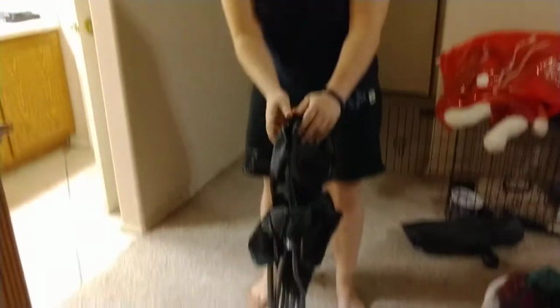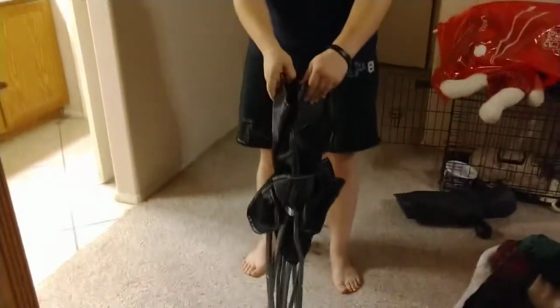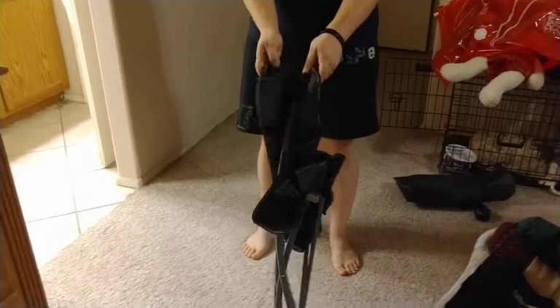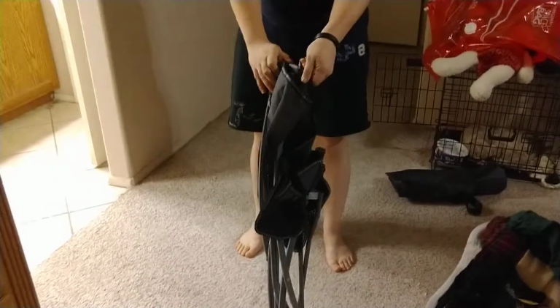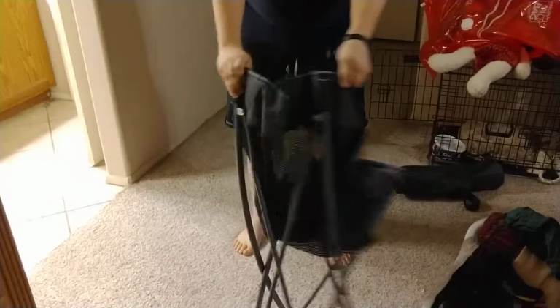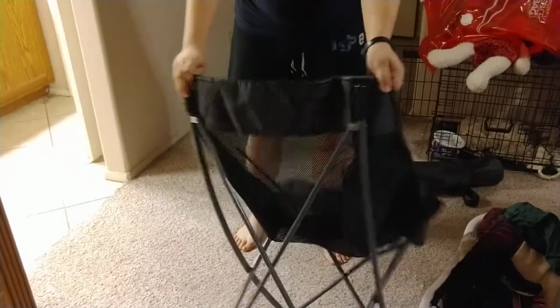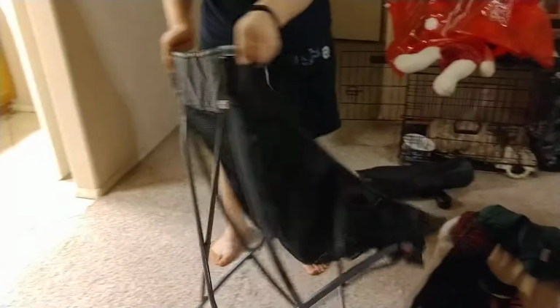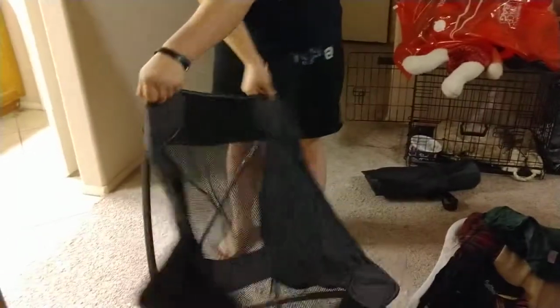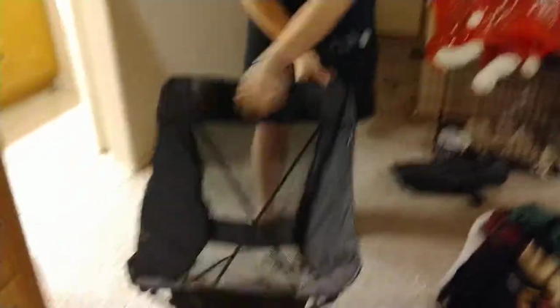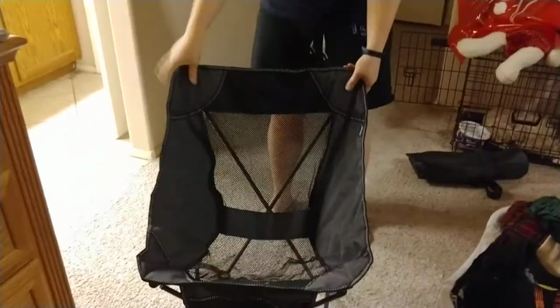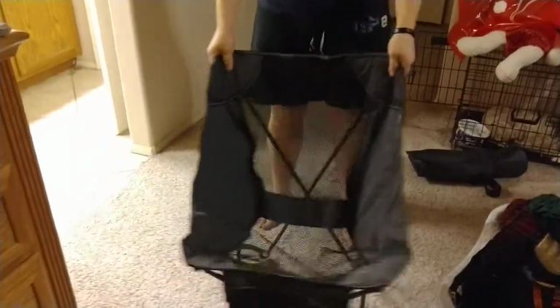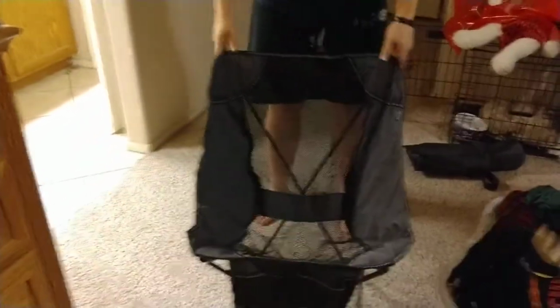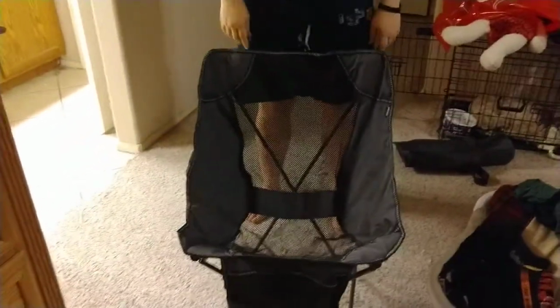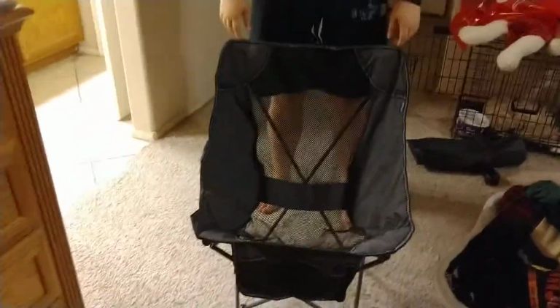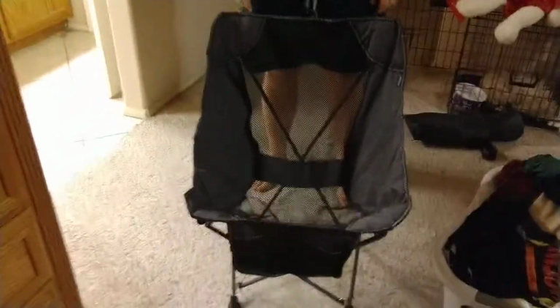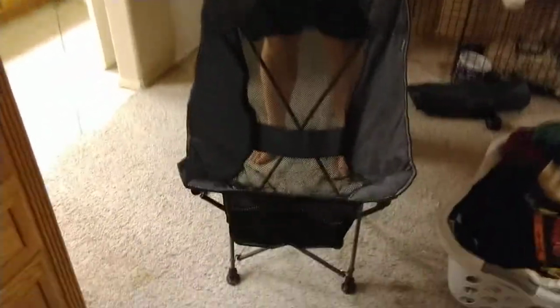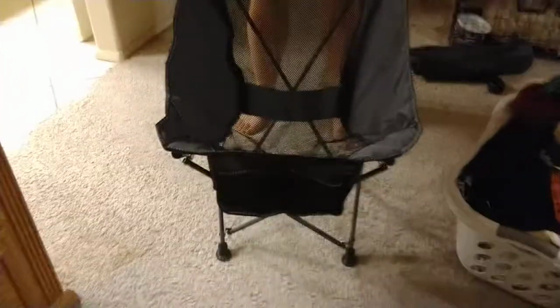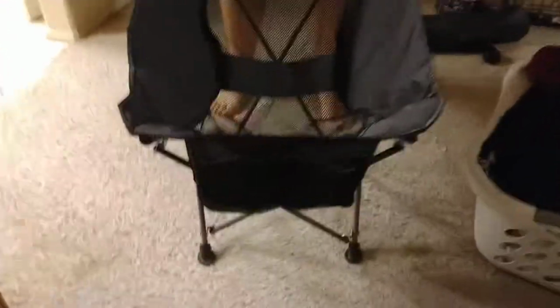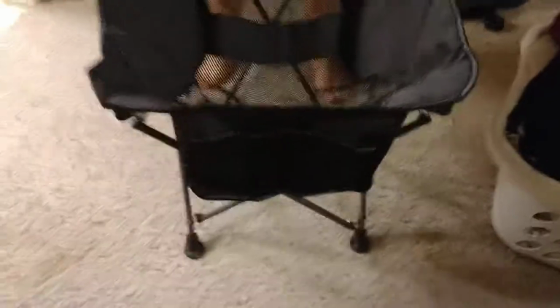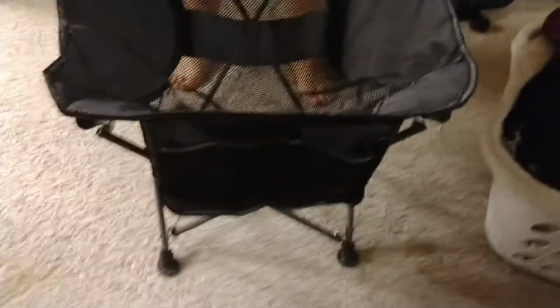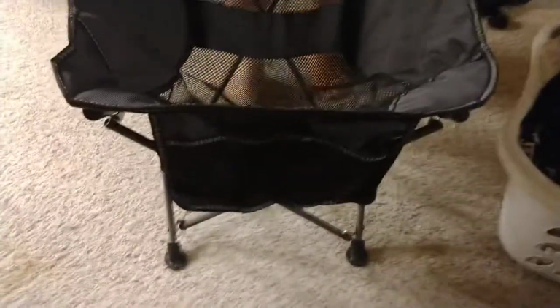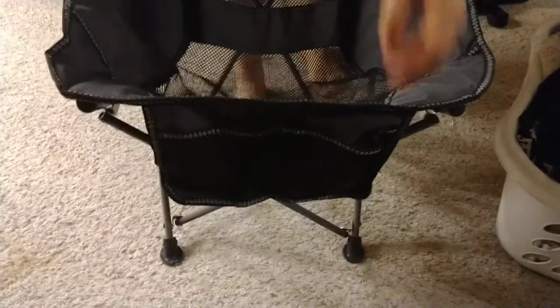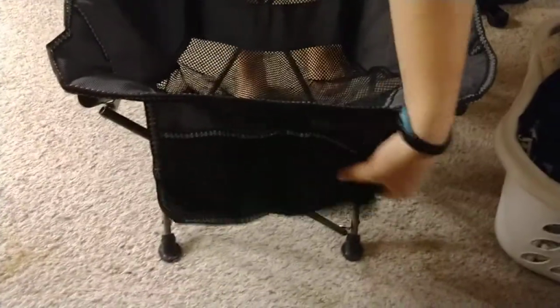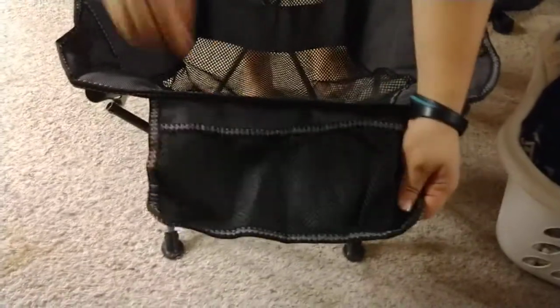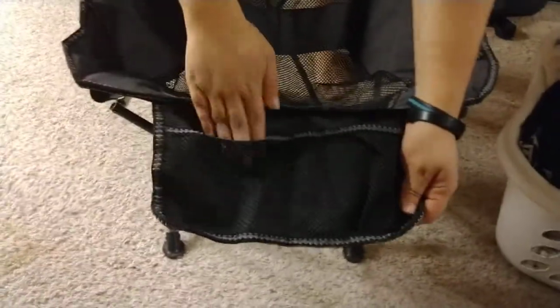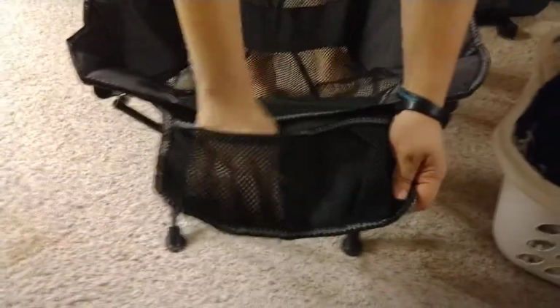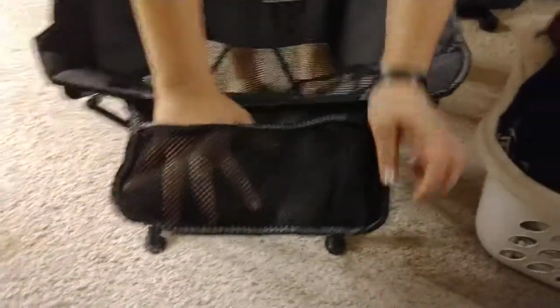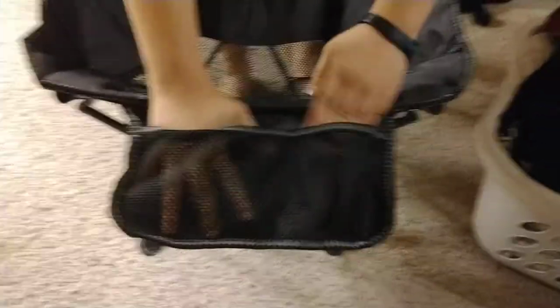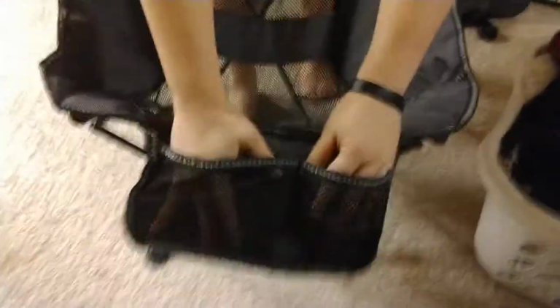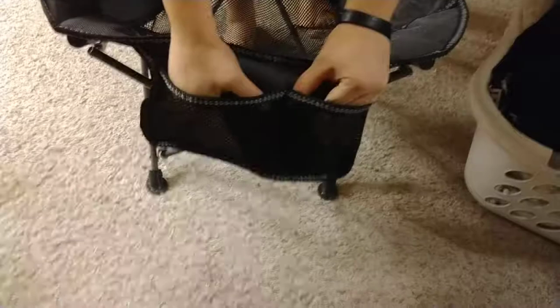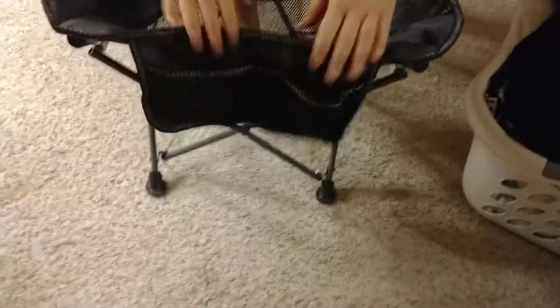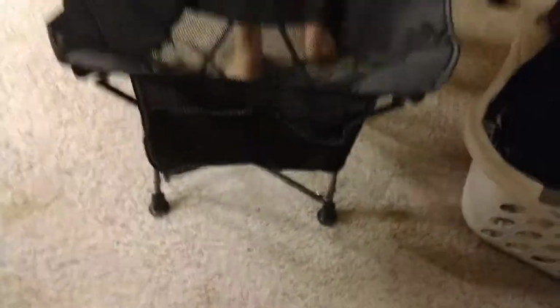And it just gets set. It's got a little bag on the front, so you can stick a flashlight, book, pen, whatever you want.